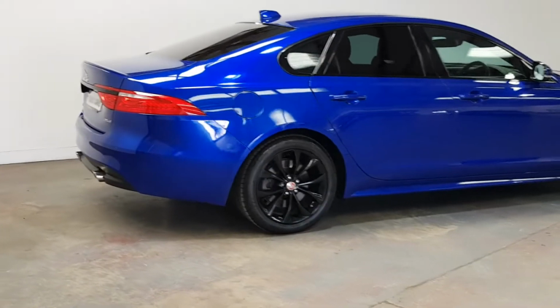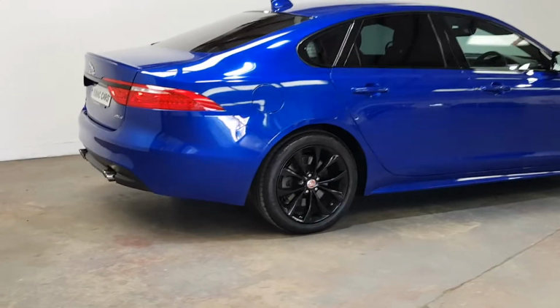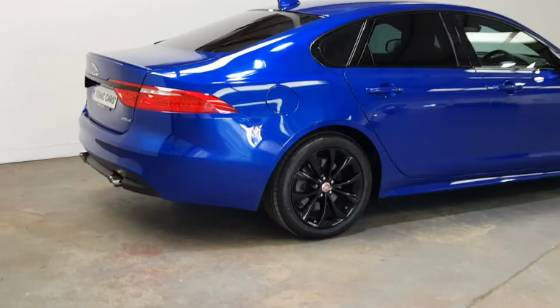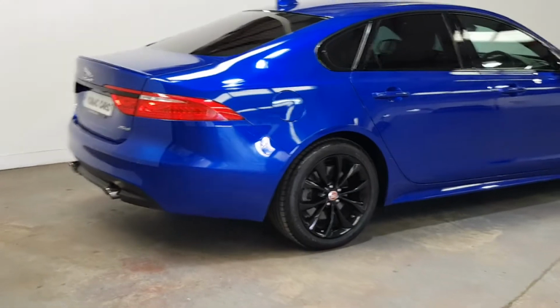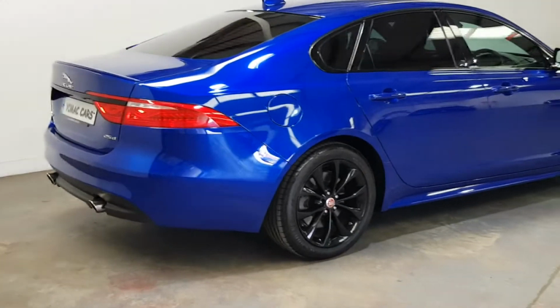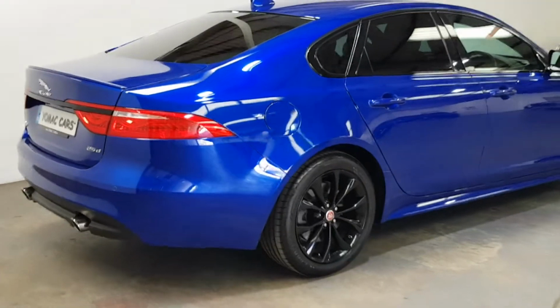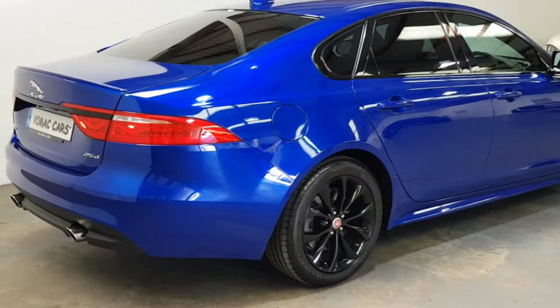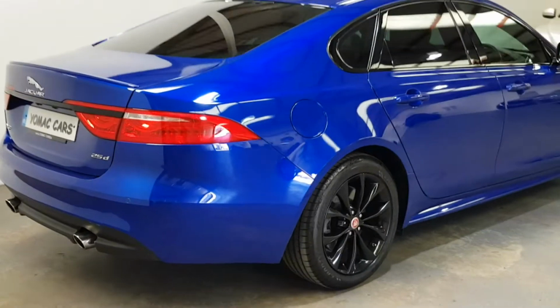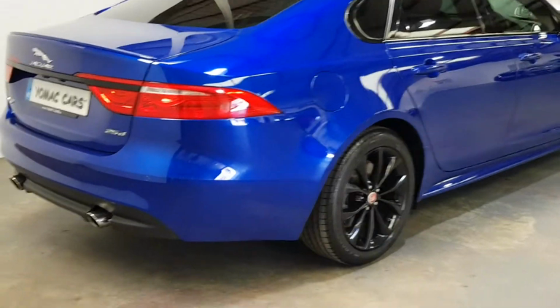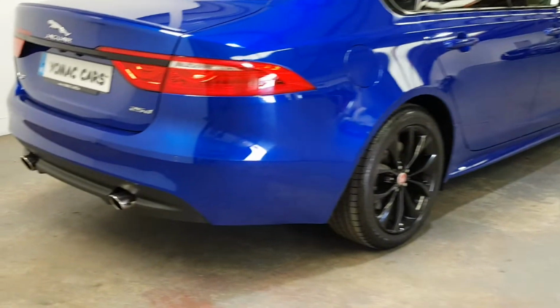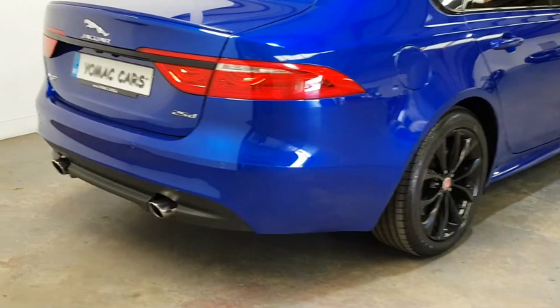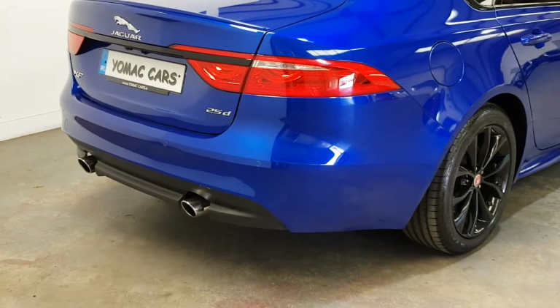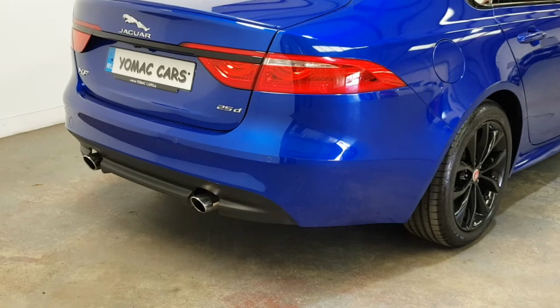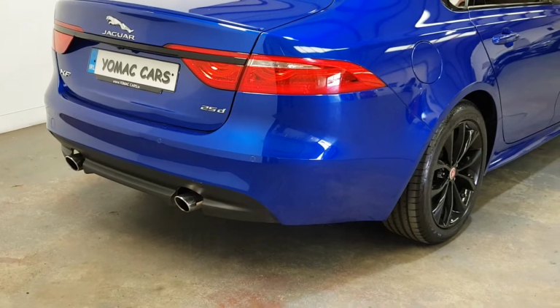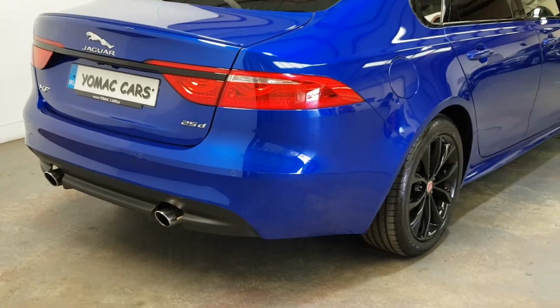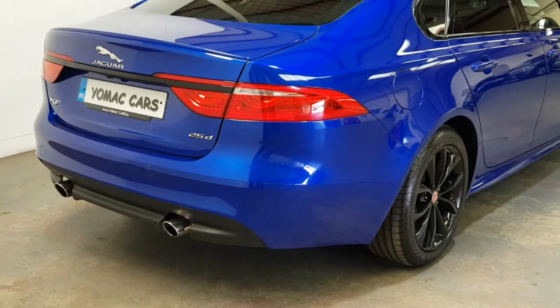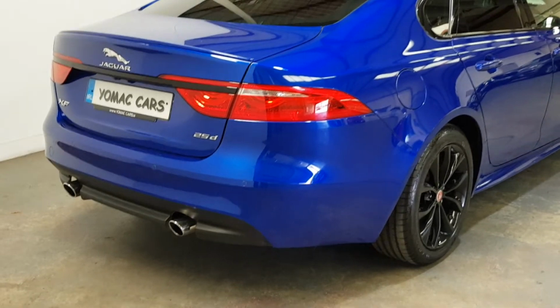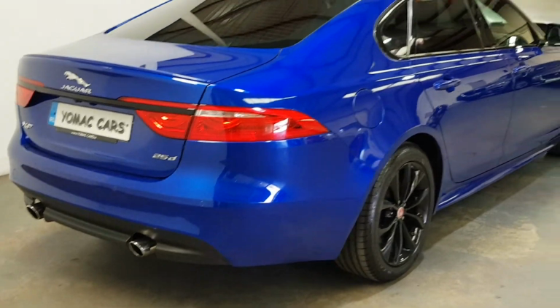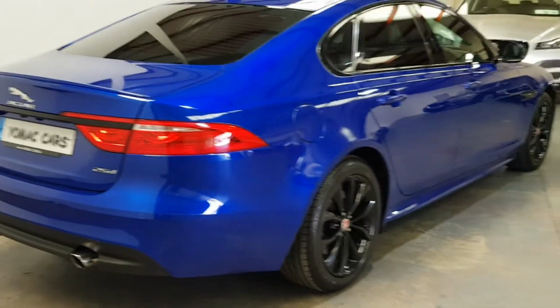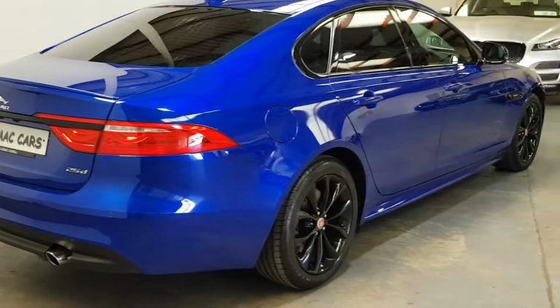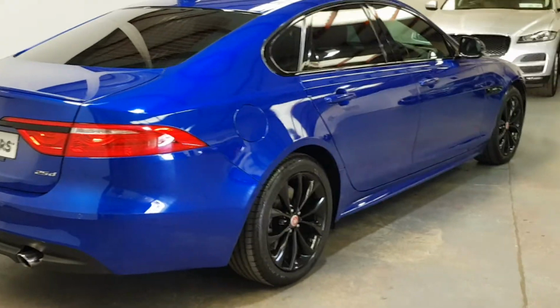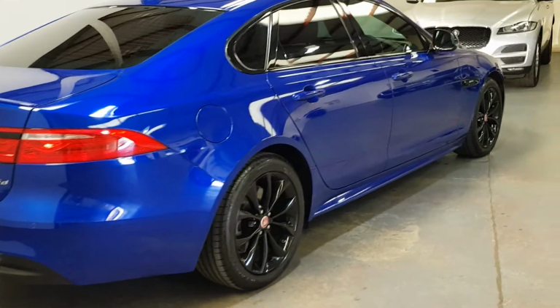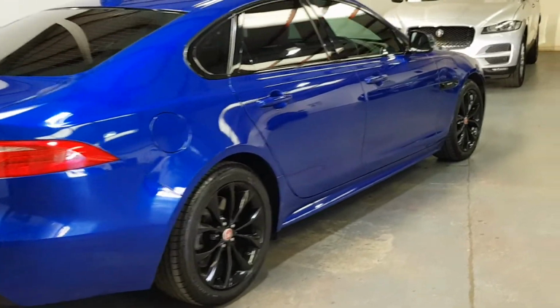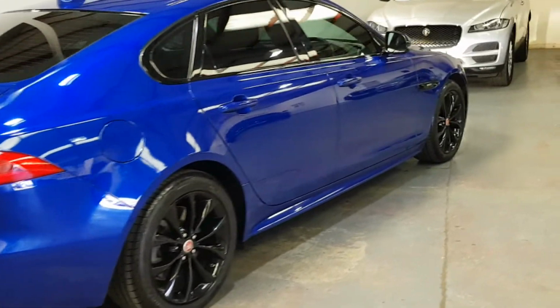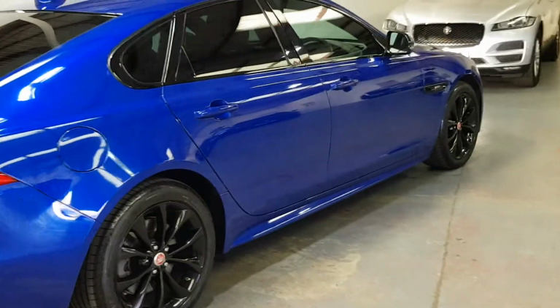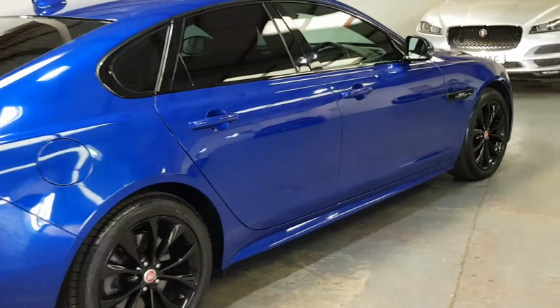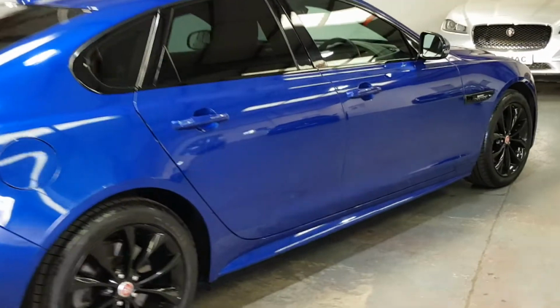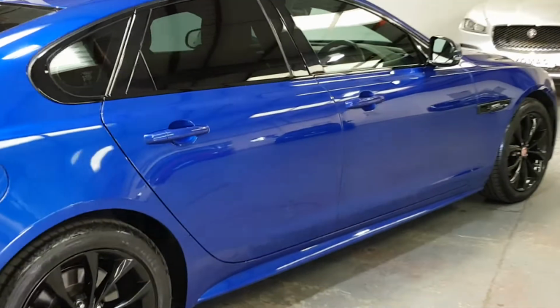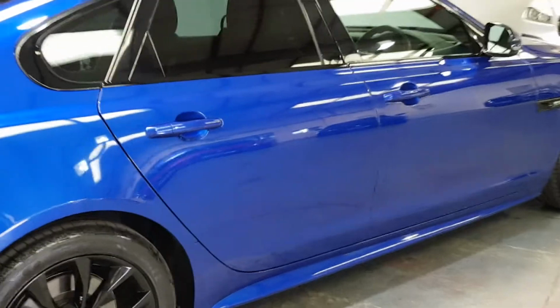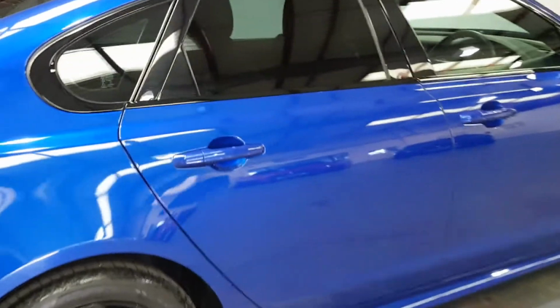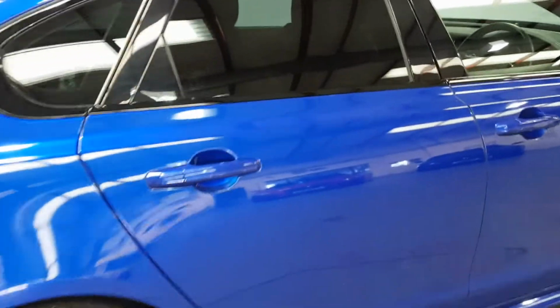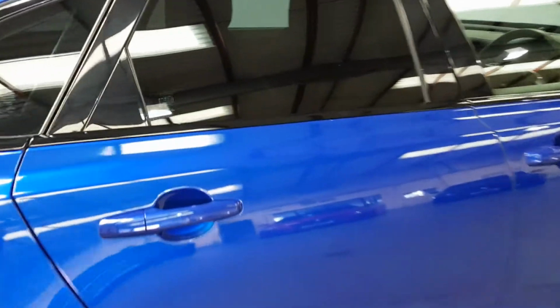In the back it's badged 25D and it's got the dual exhaust. It's finished in cesium blue with the black leather interior and oyster stitching.